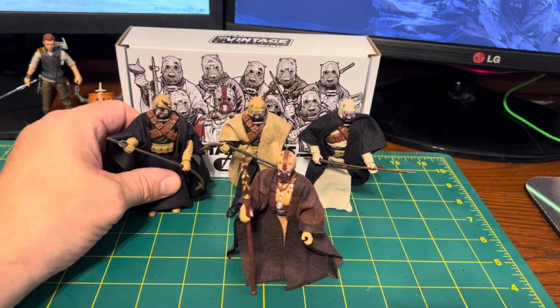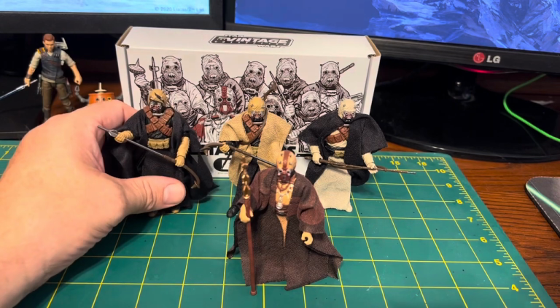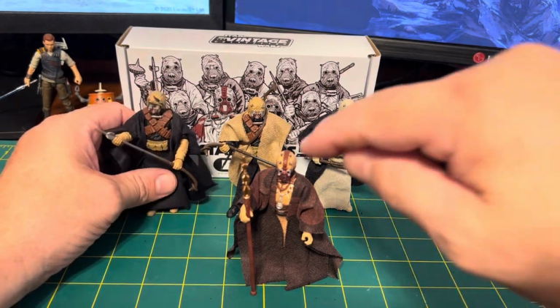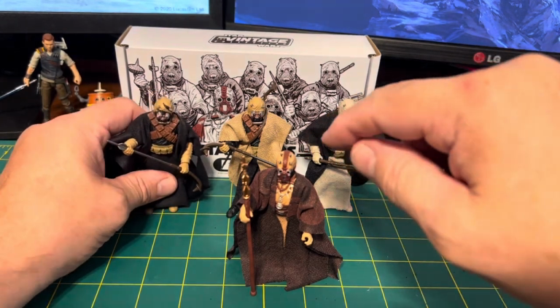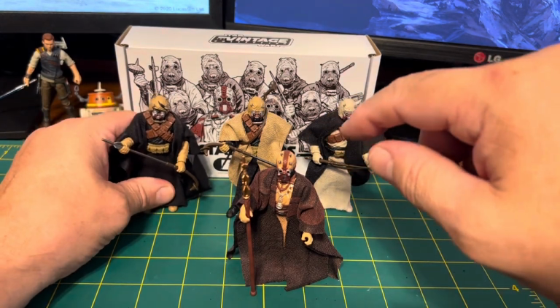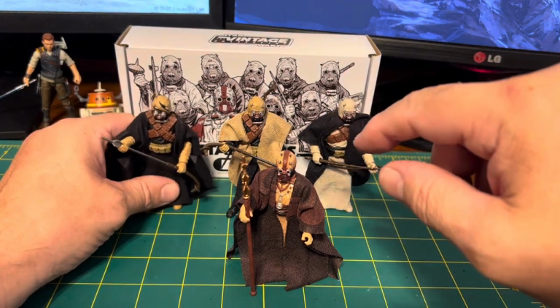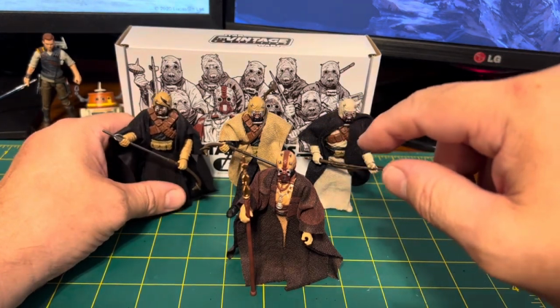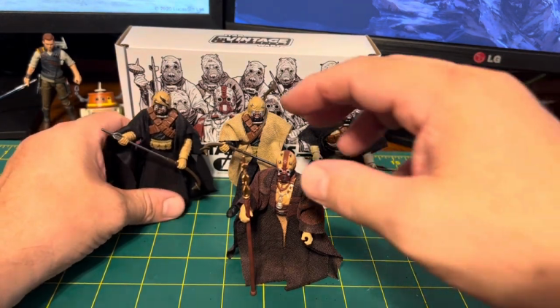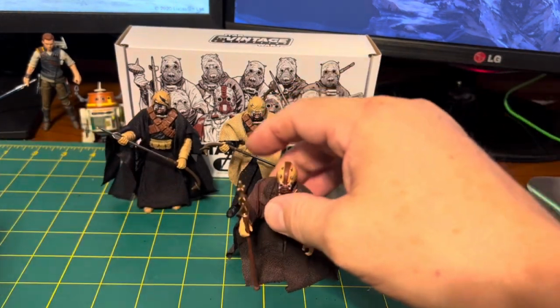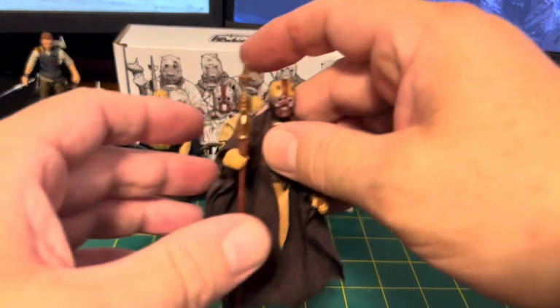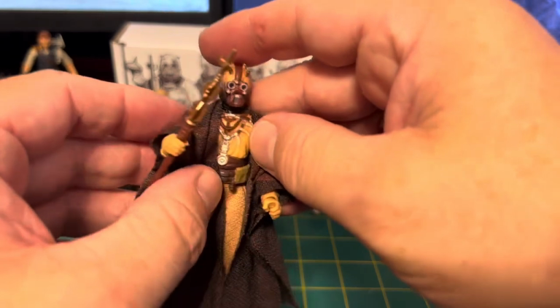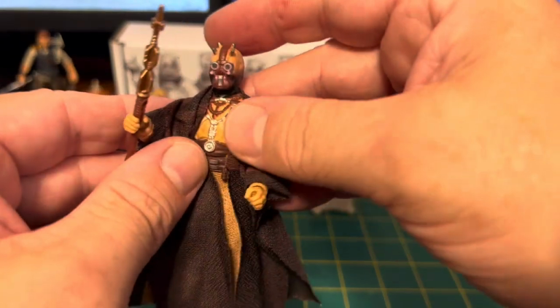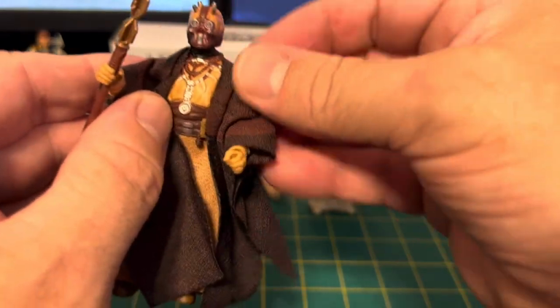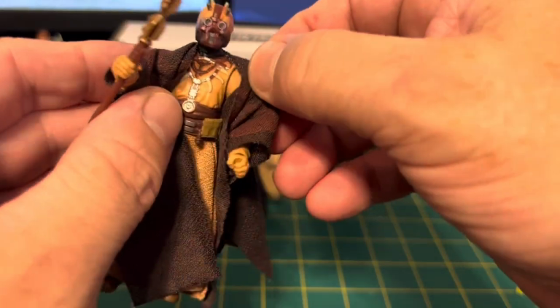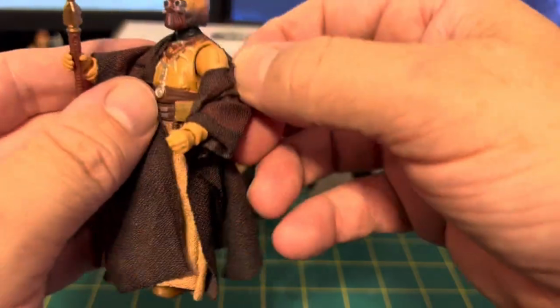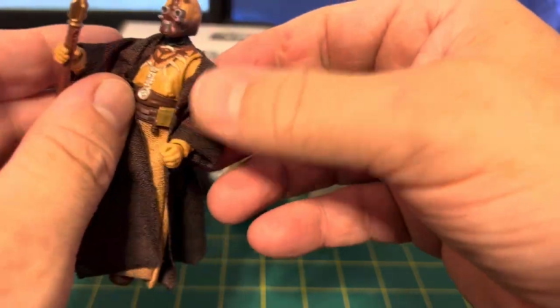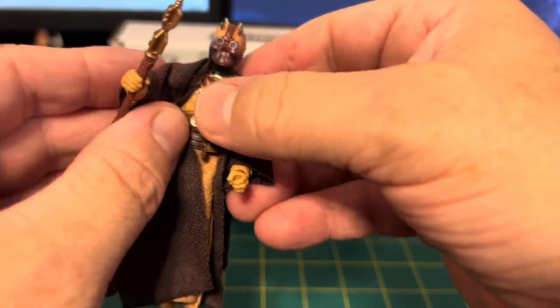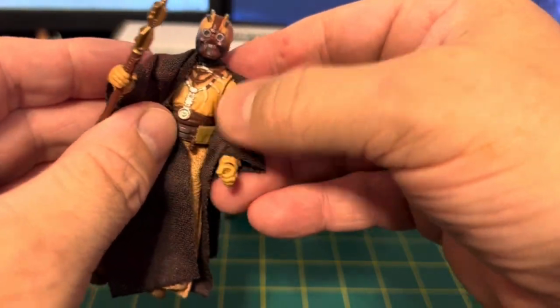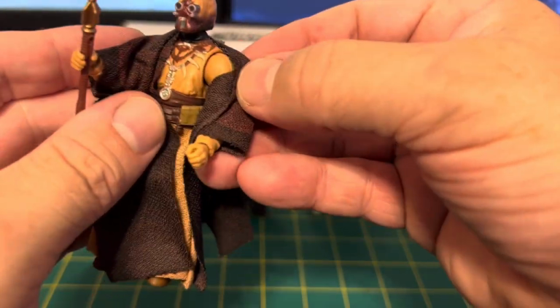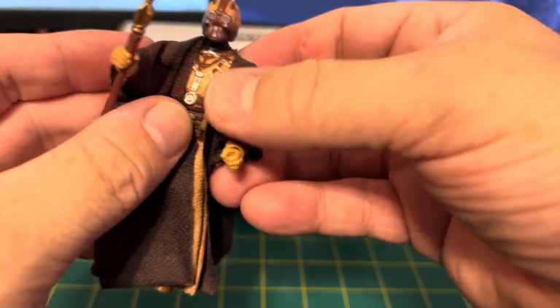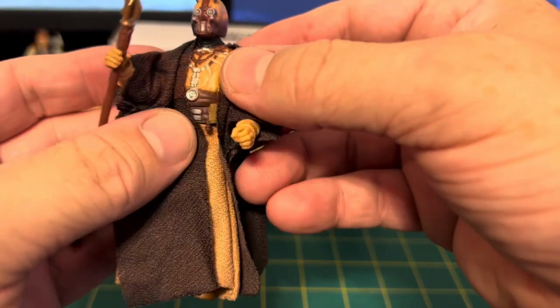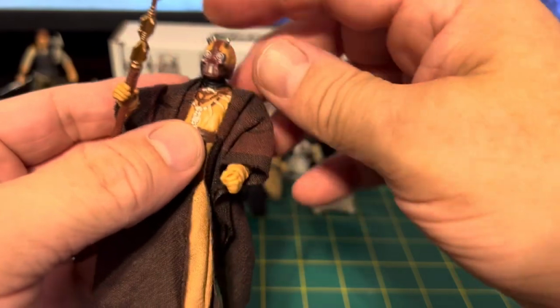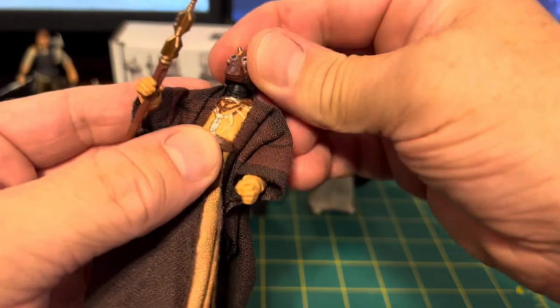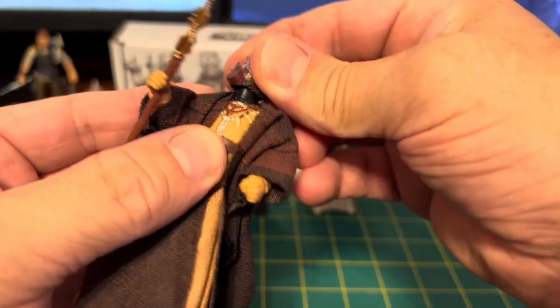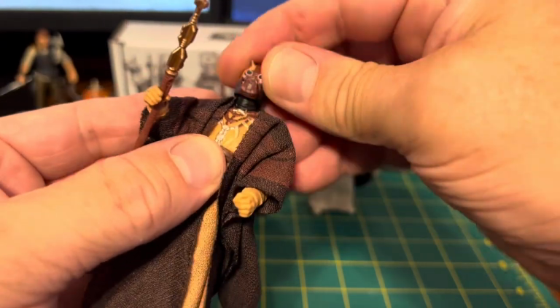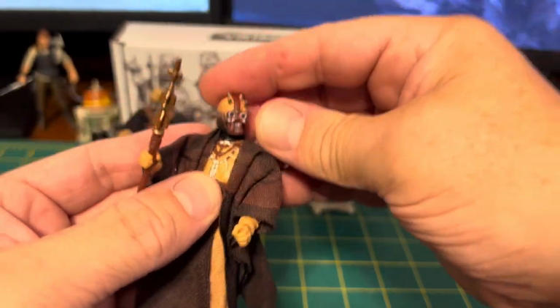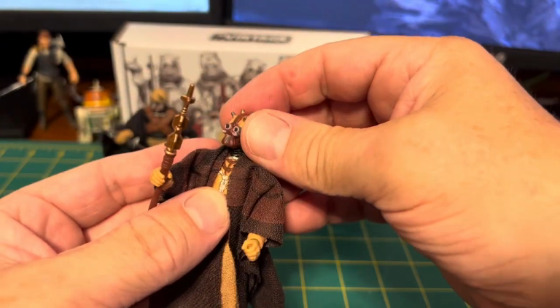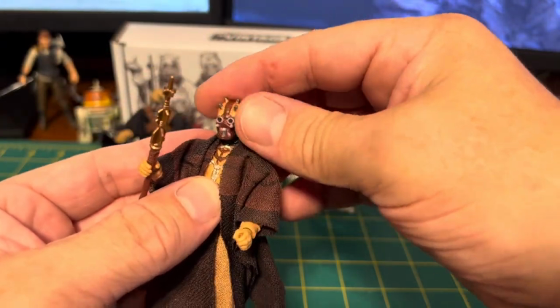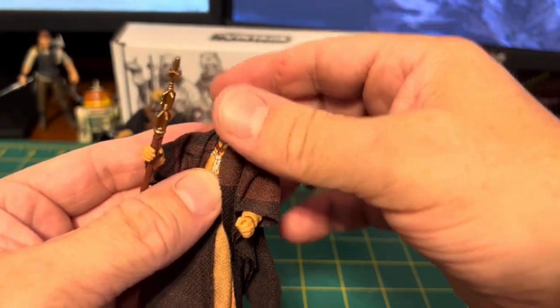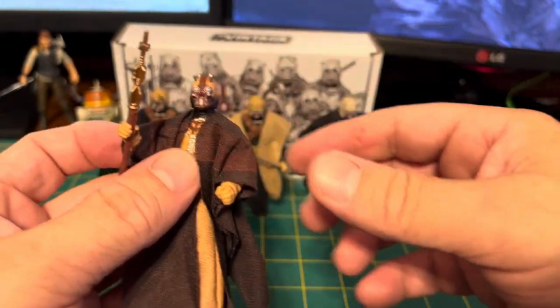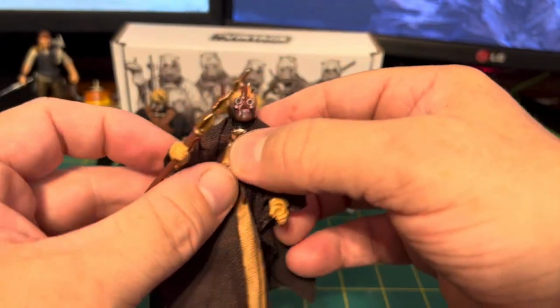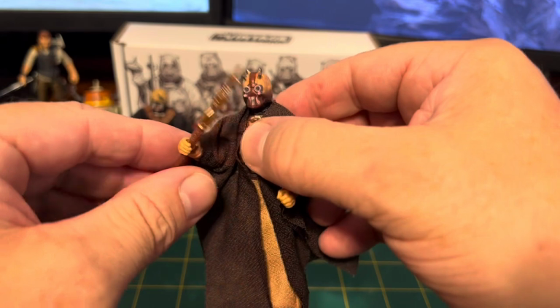The only difference here is this guy — the chieftain — has an all-new chest sculpt, a unique torso. He has the barbell head, so he's a little more articulated in the head, which I like.